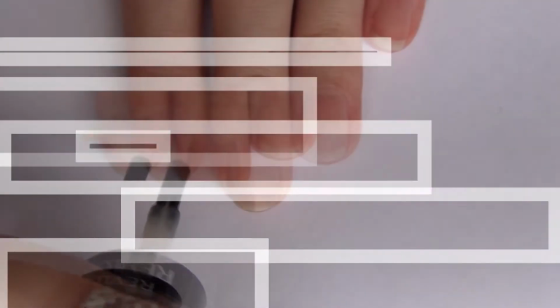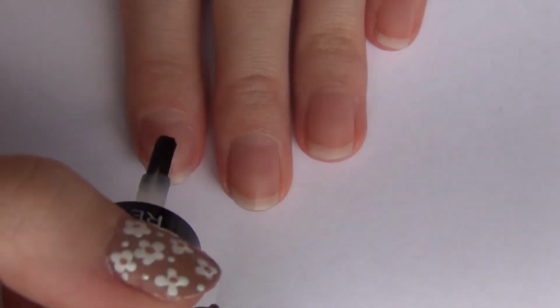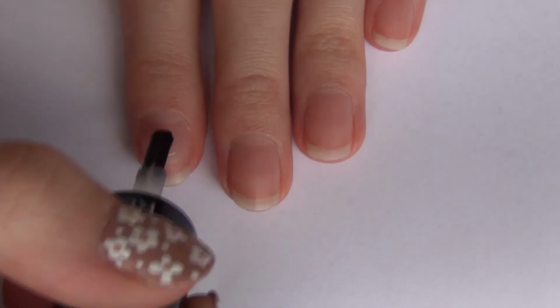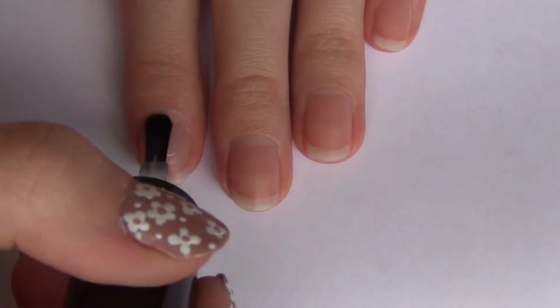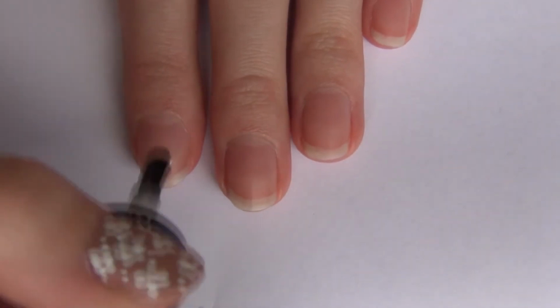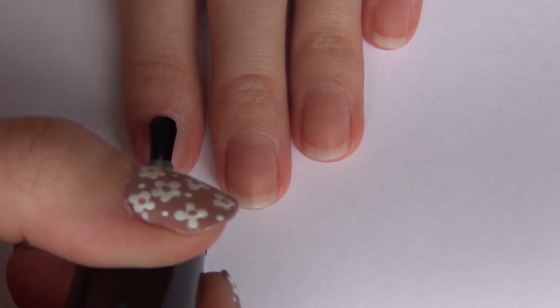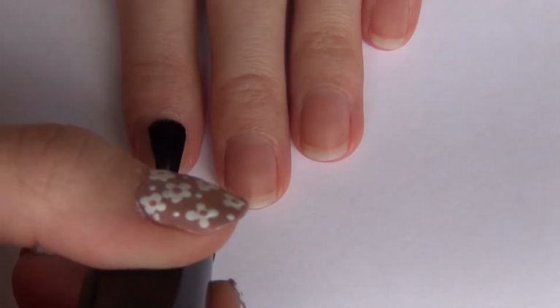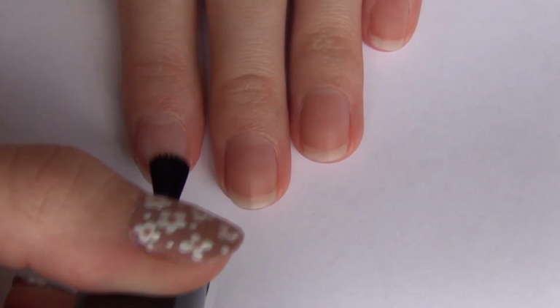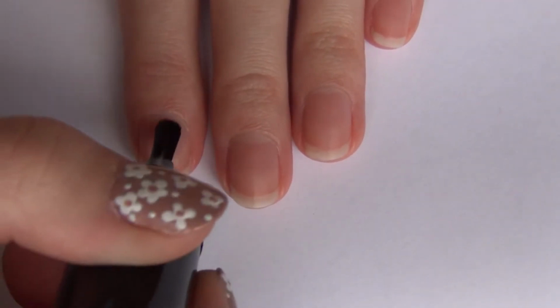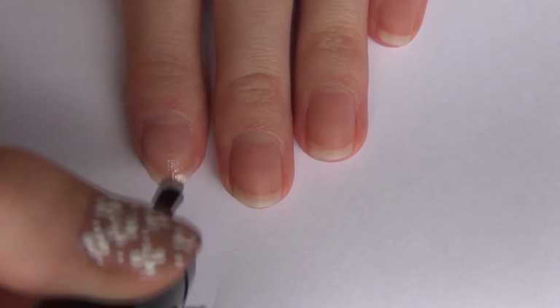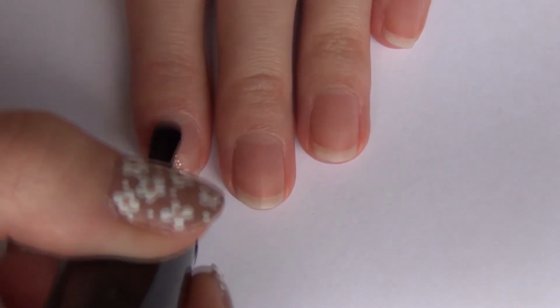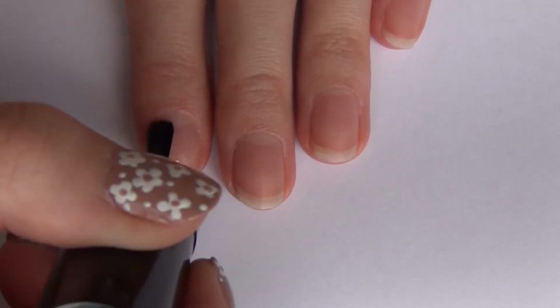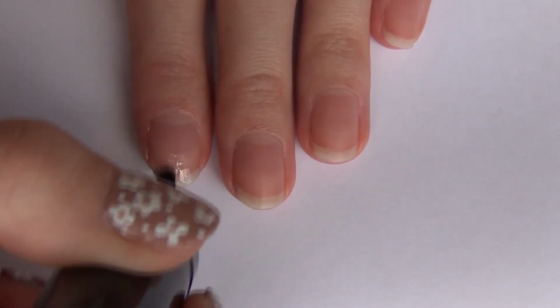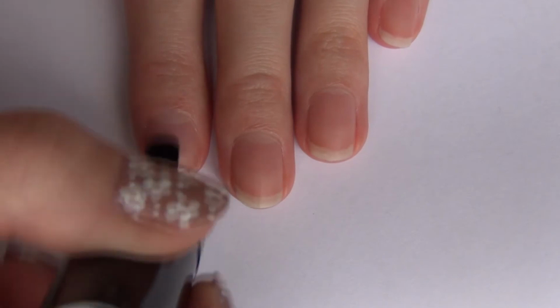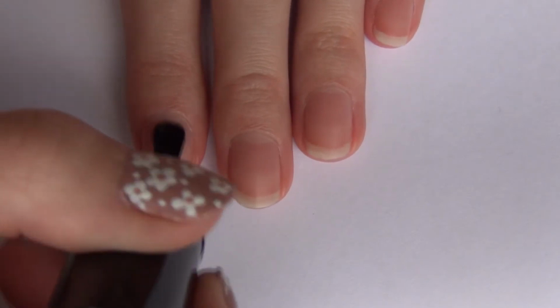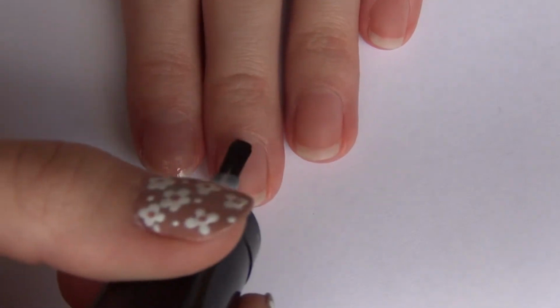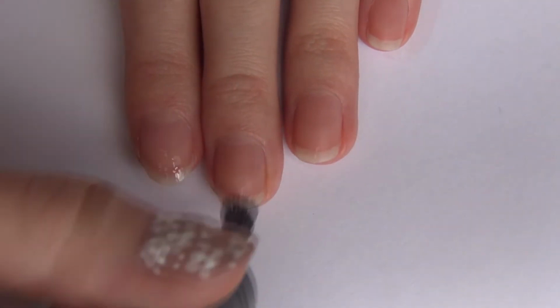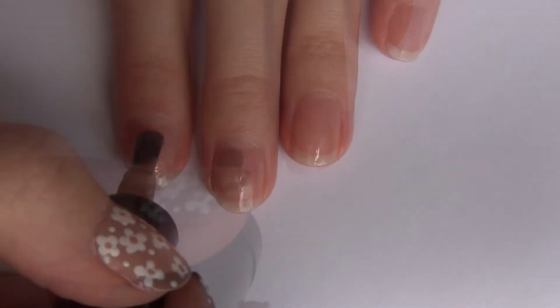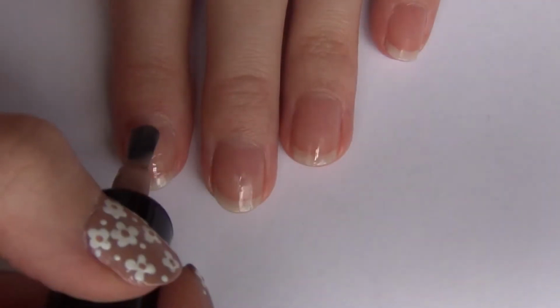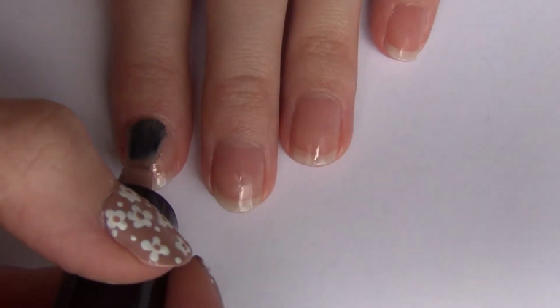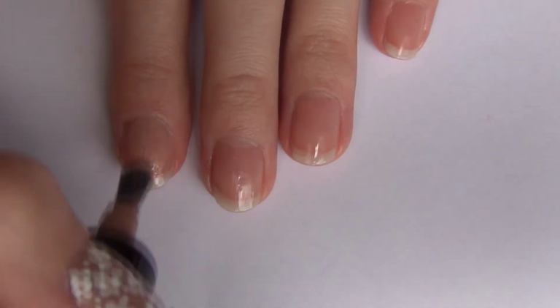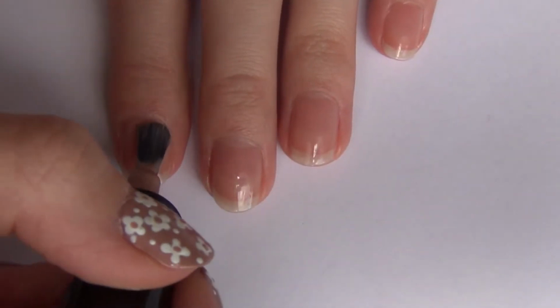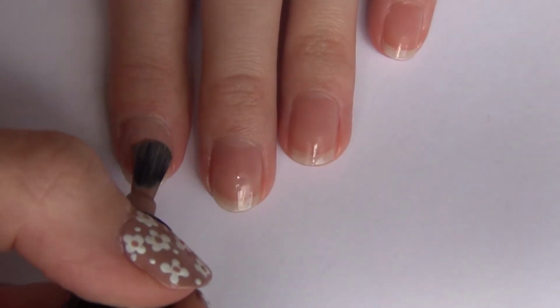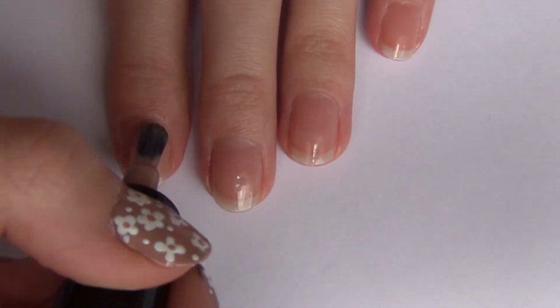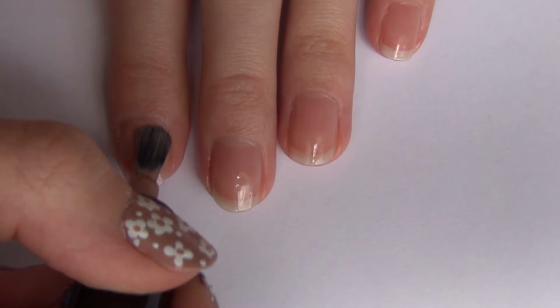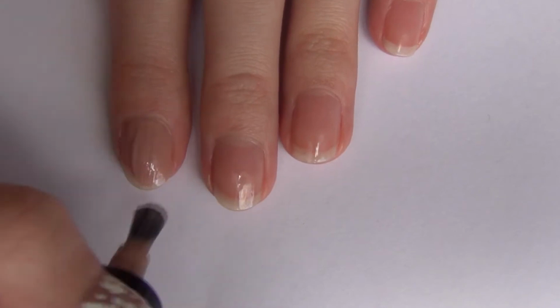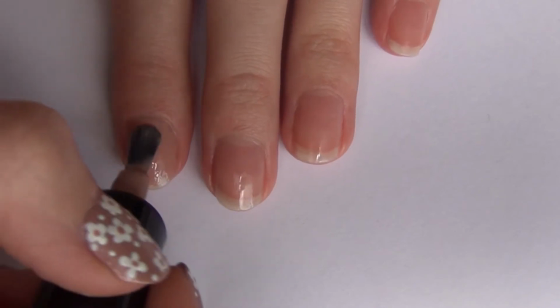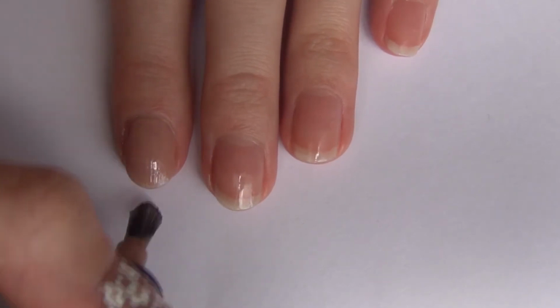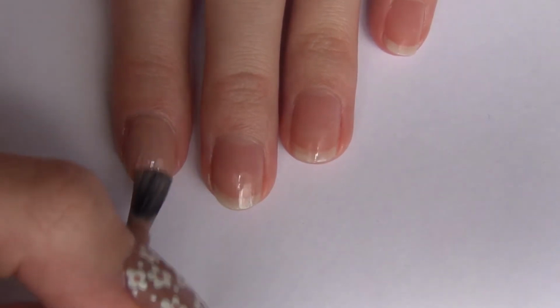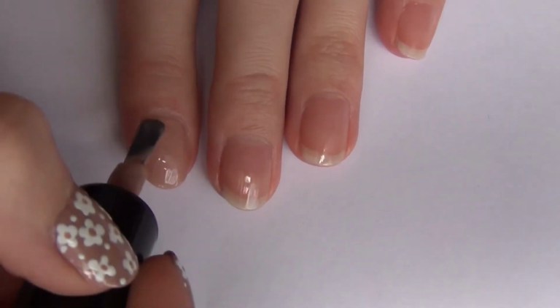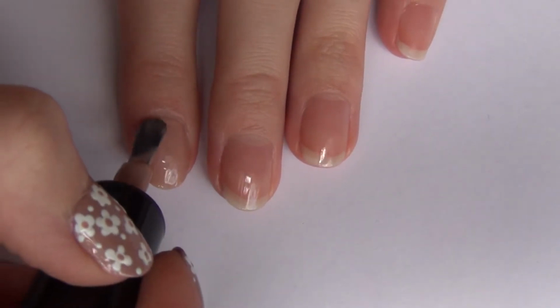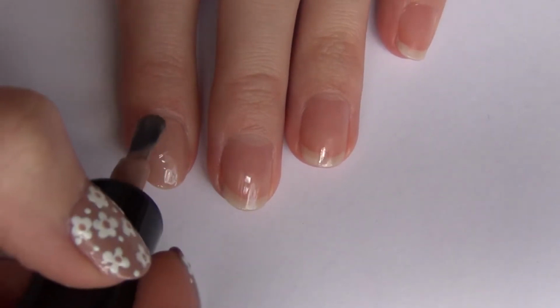Step one is to apply a base coat. Step two is to apply your base color — I just chose to use a nude color, but you can use any two colors you want.